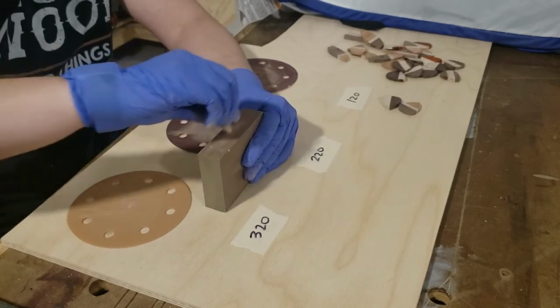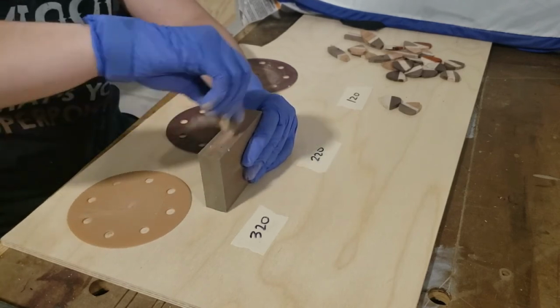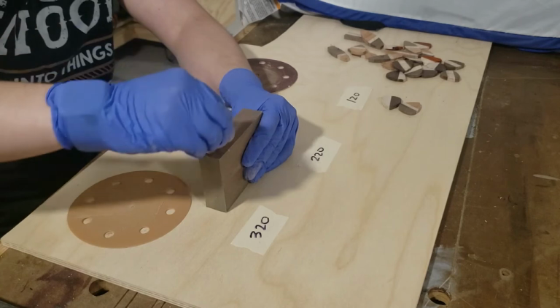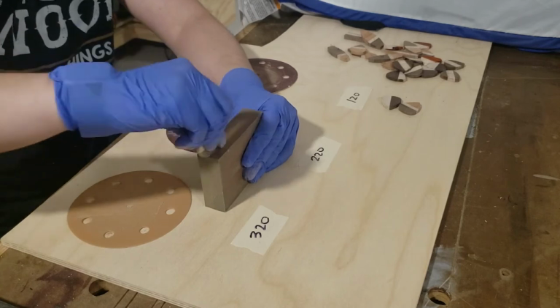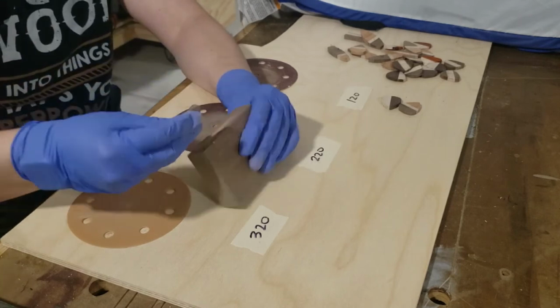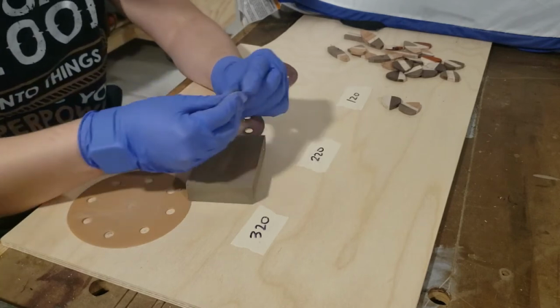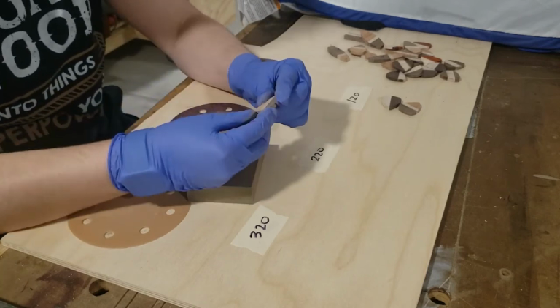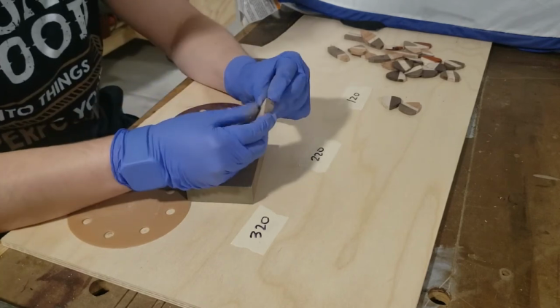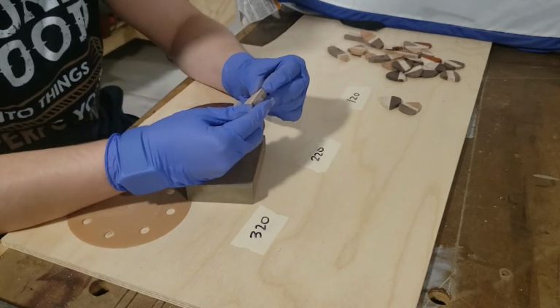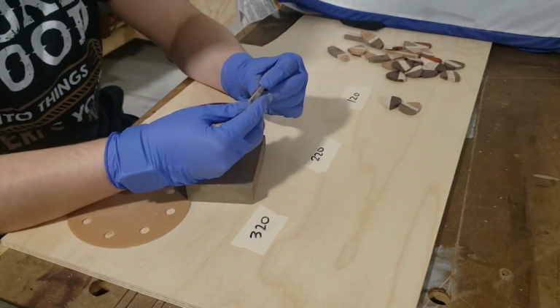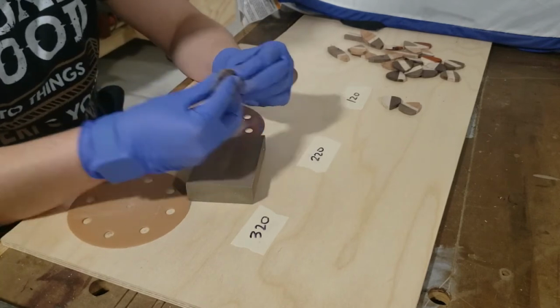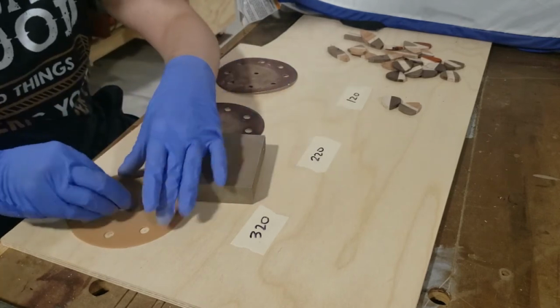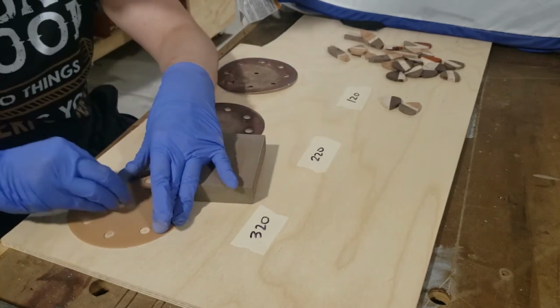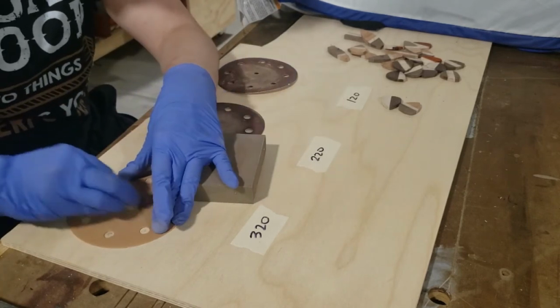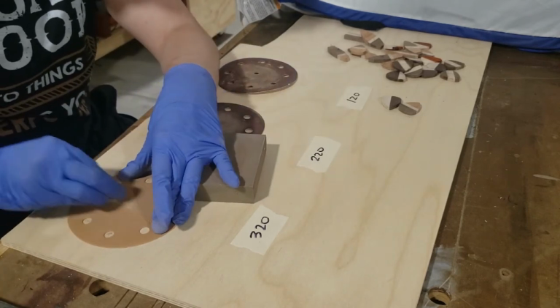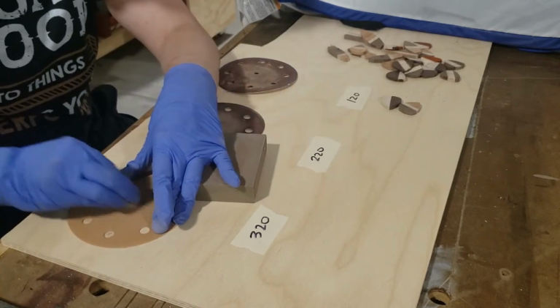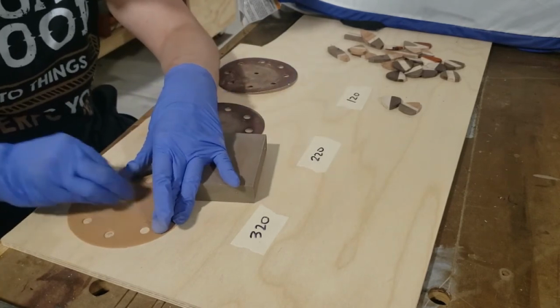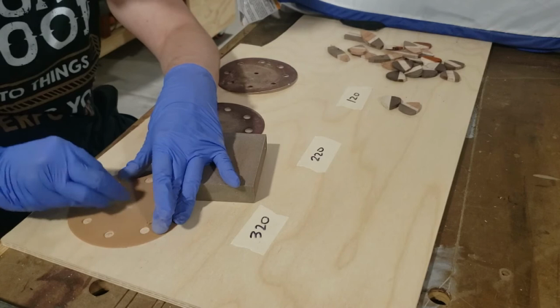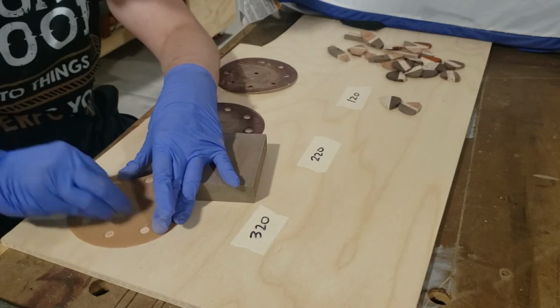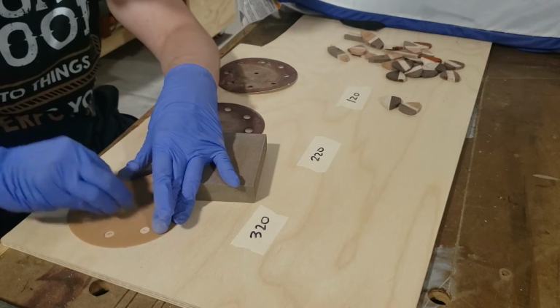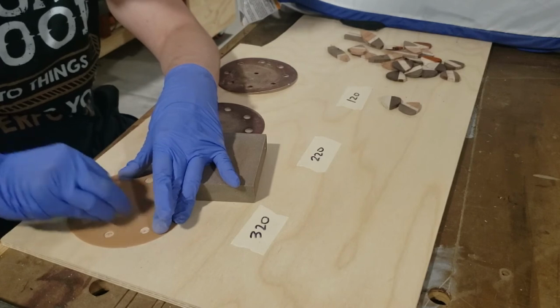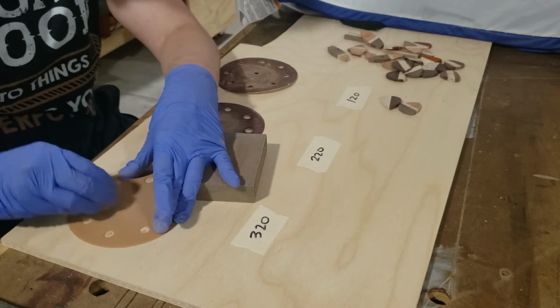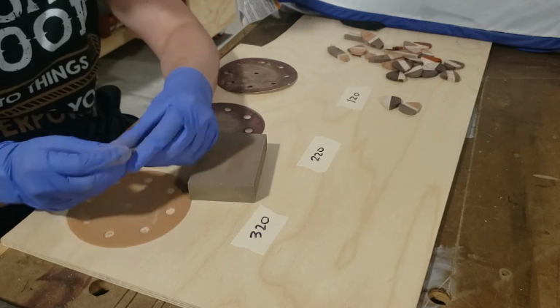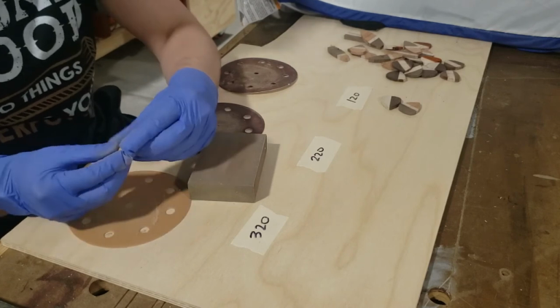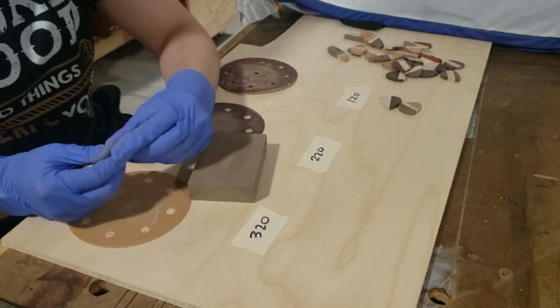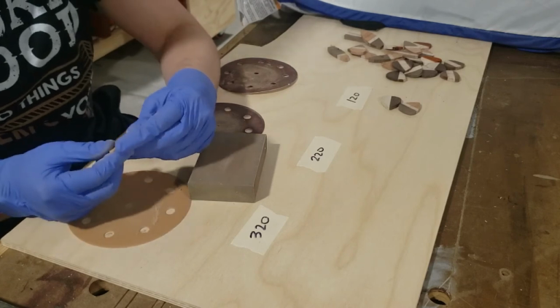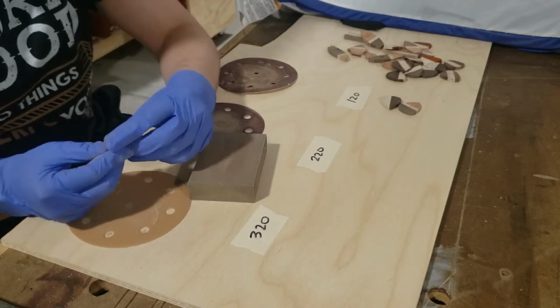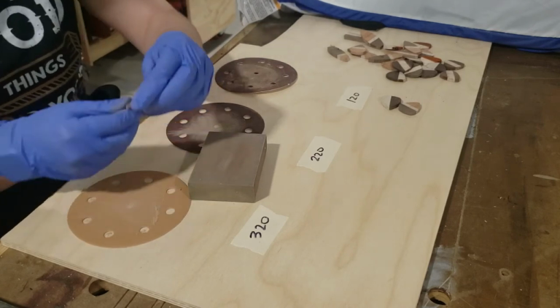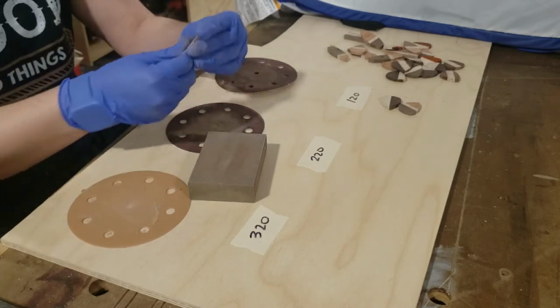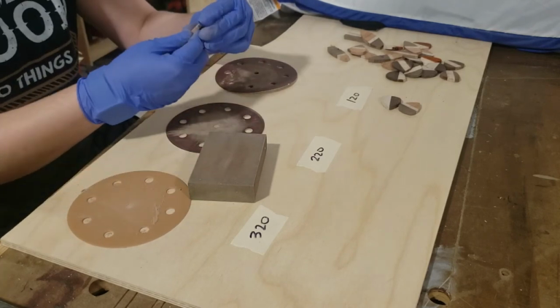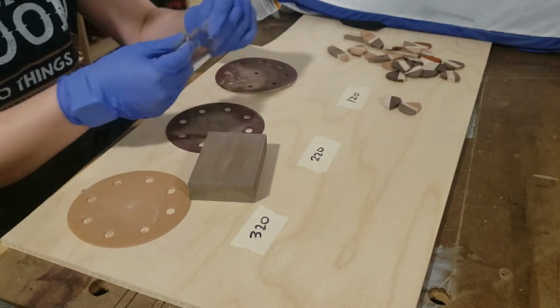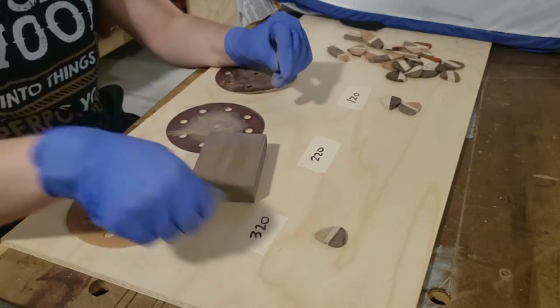One of these foam sanding blocks is really nice for doing the edges — it gives a nice rounded finished look, so I always hit the edges with this at the end as well.